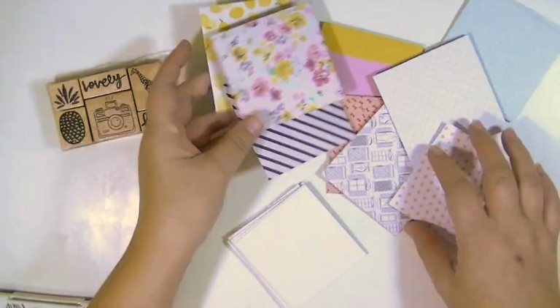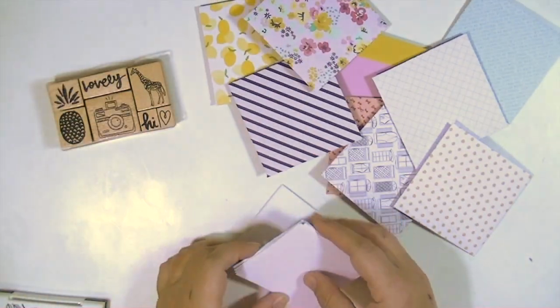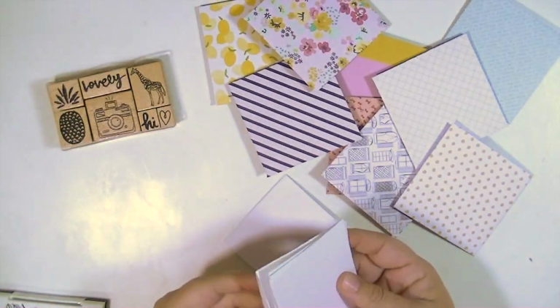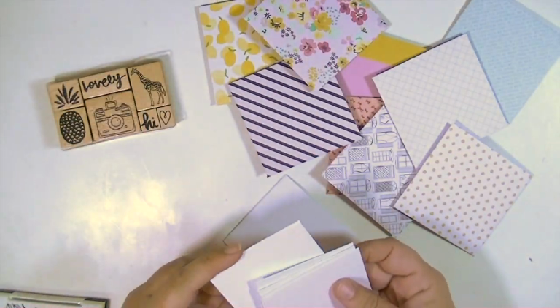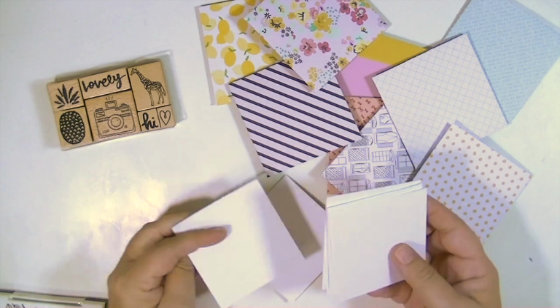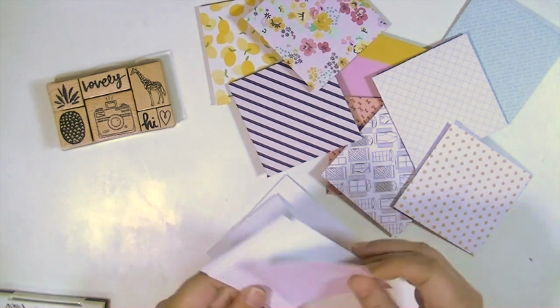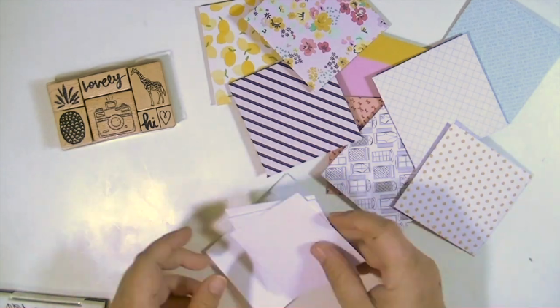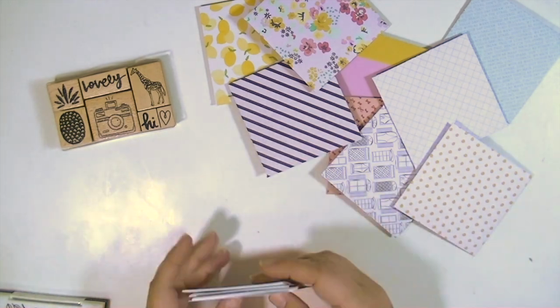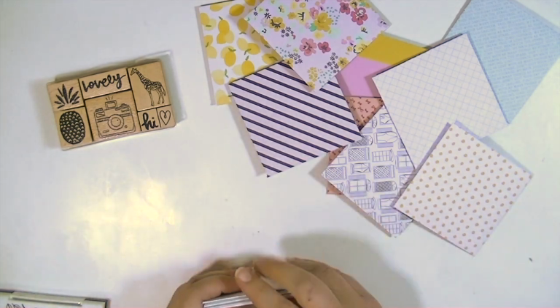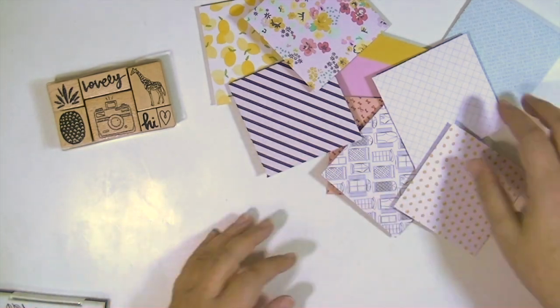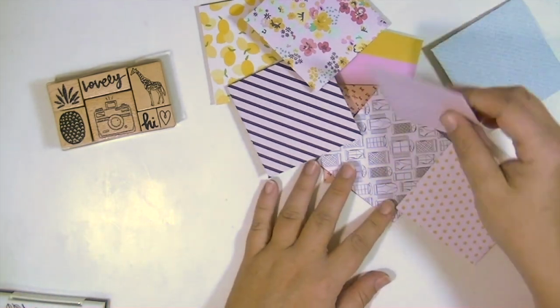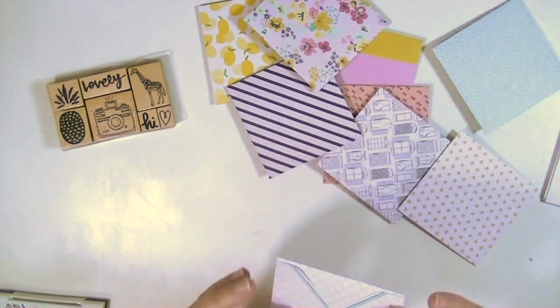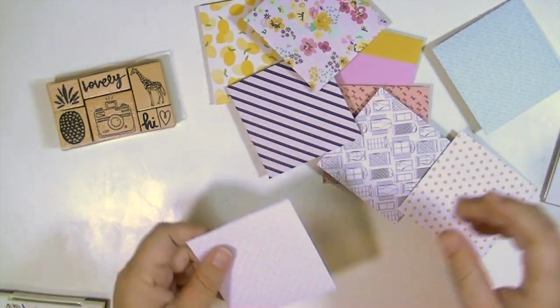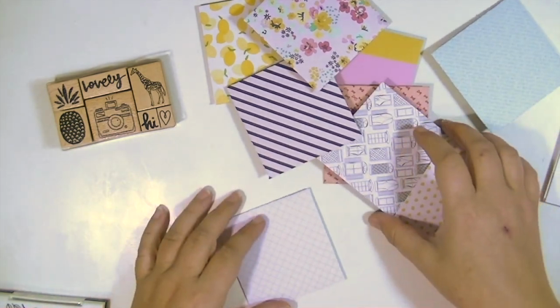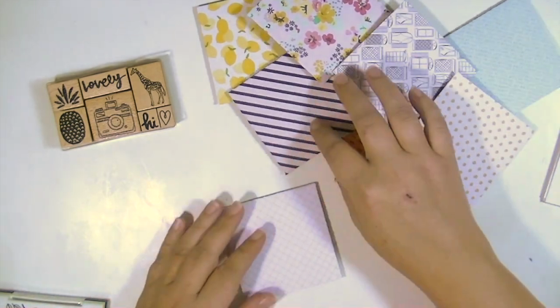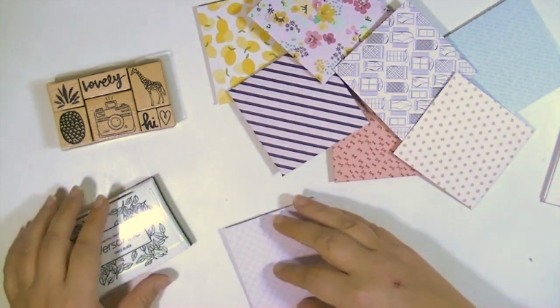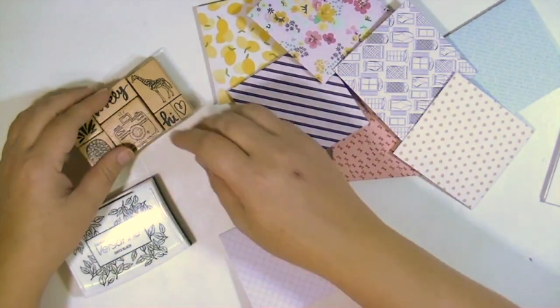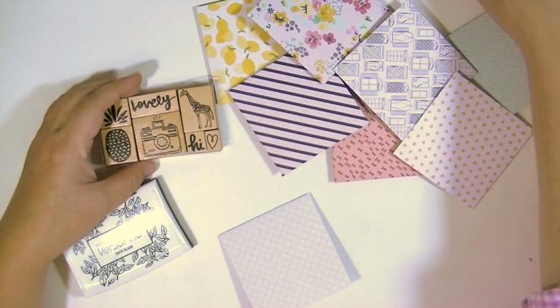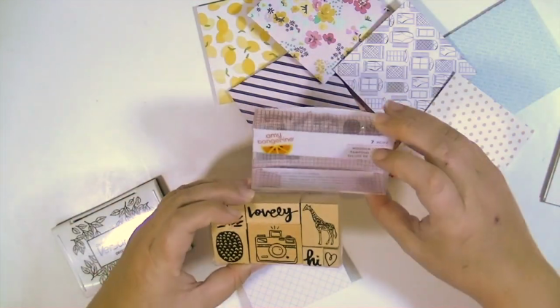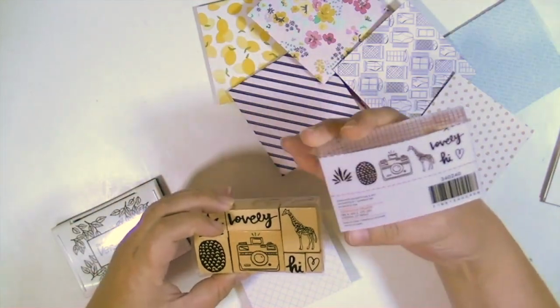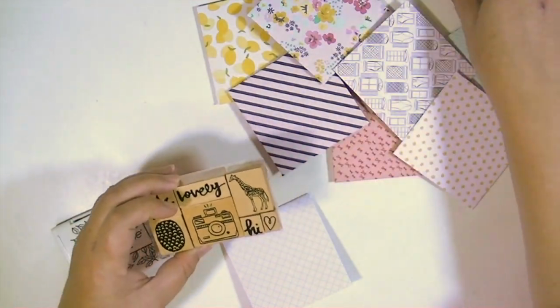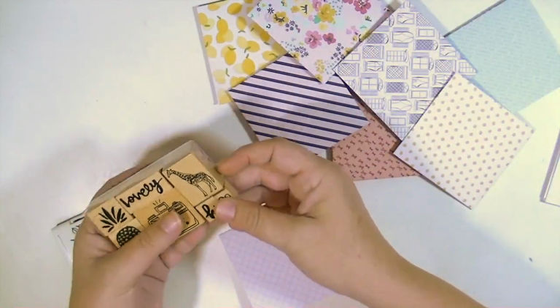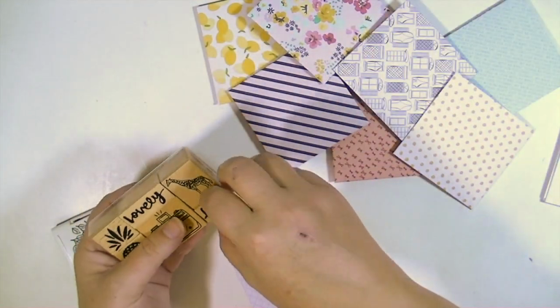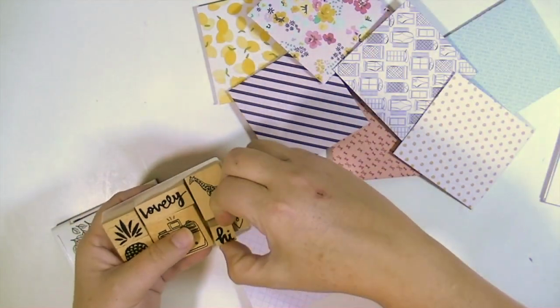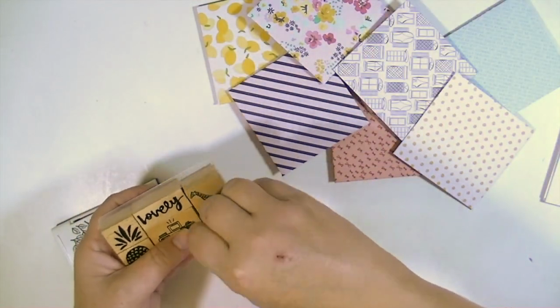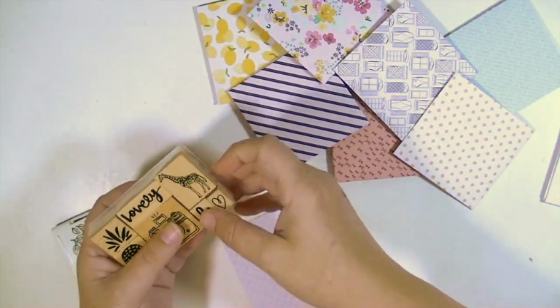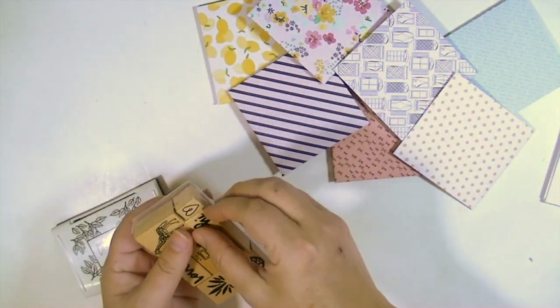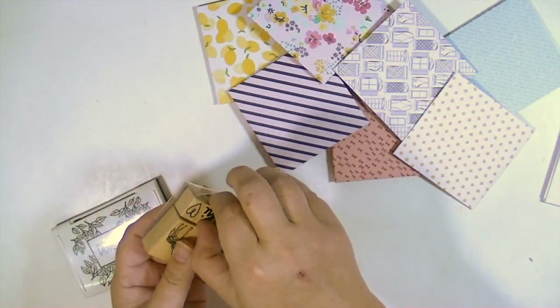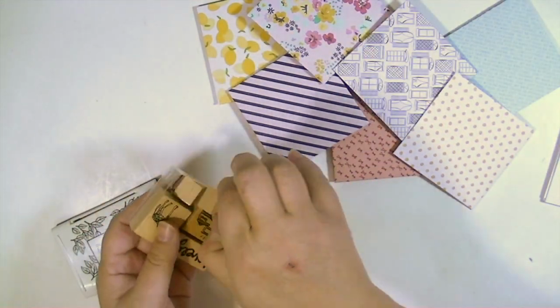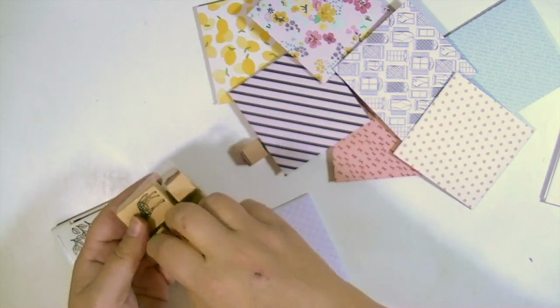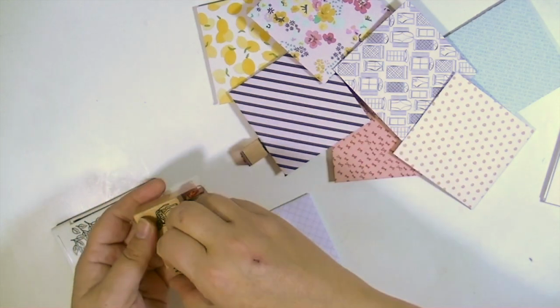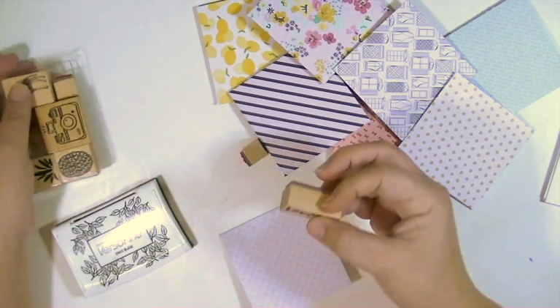So now I have all these little envelopes created and I've taken some white cardstock and cut it down. Some I did as folded cards and some I just made a little slip of paper to put inside that's not an actual card.